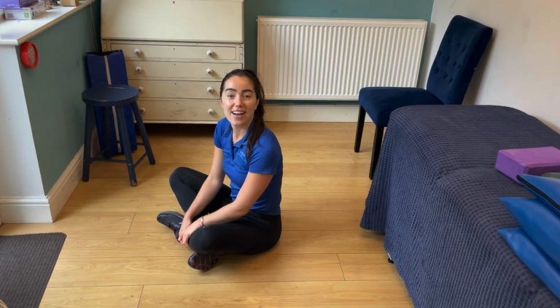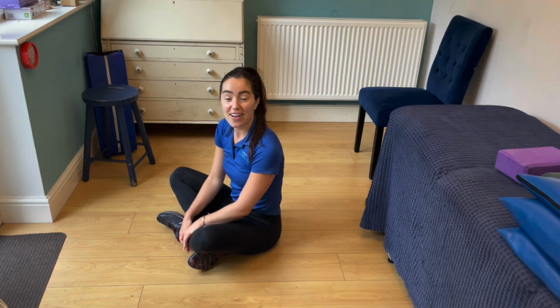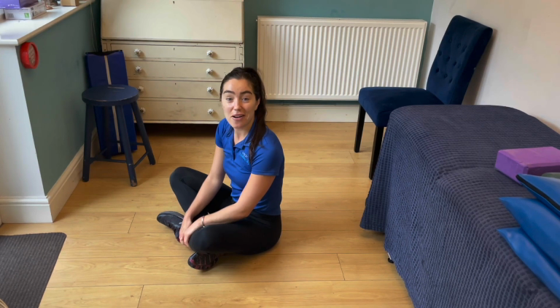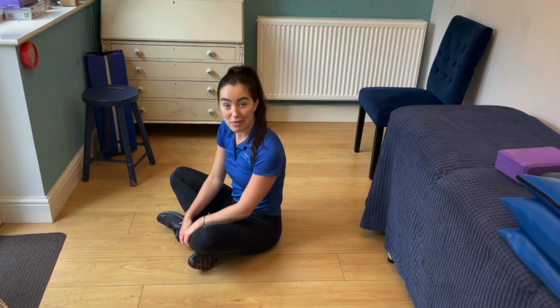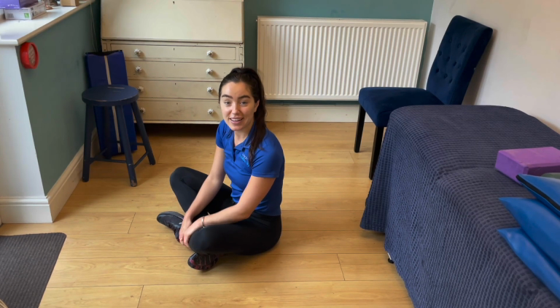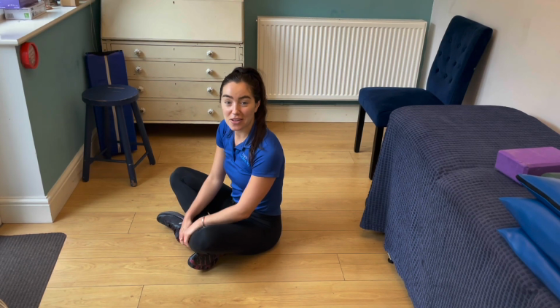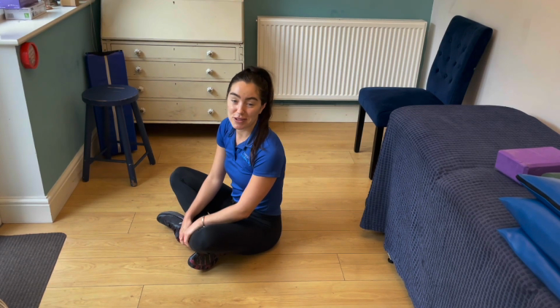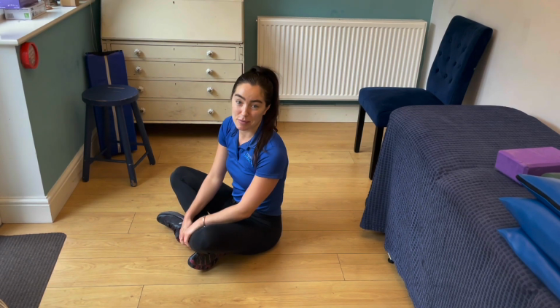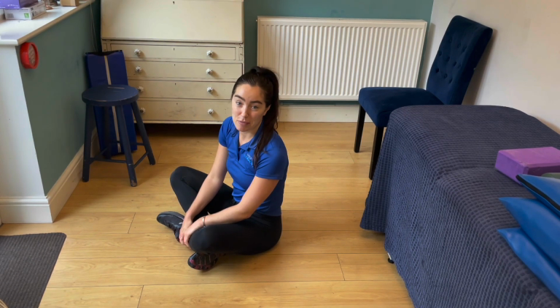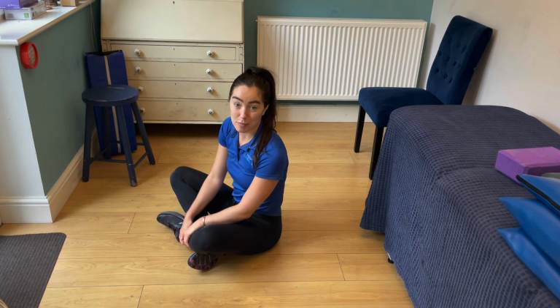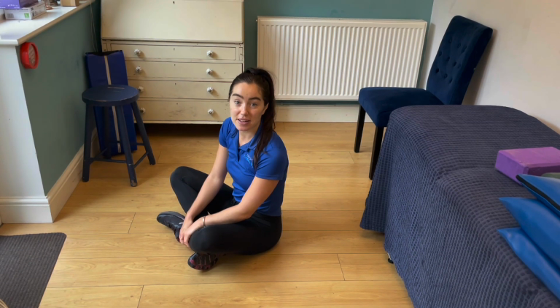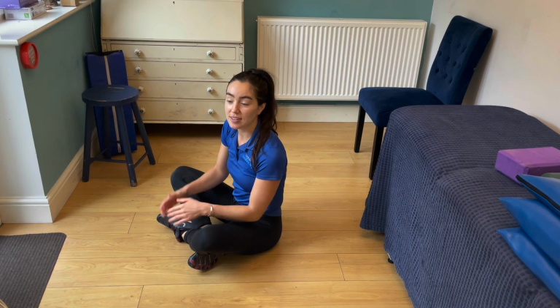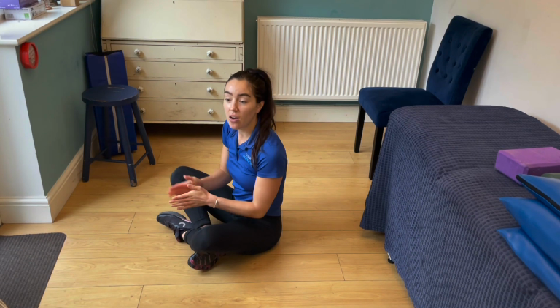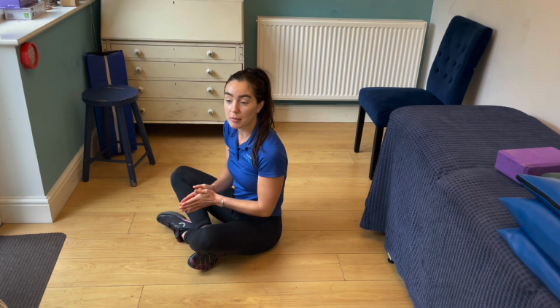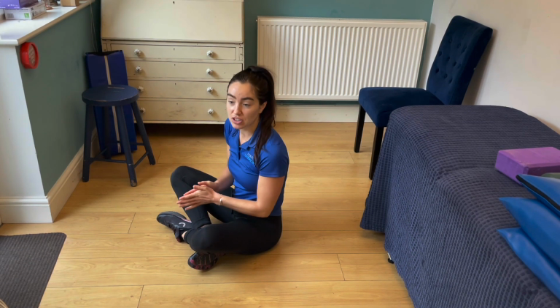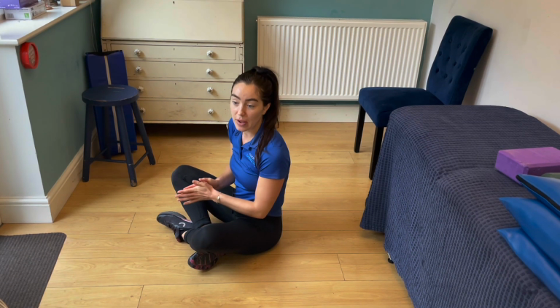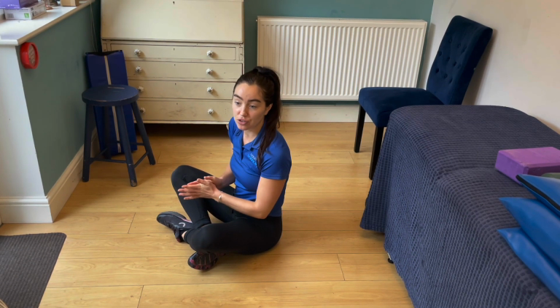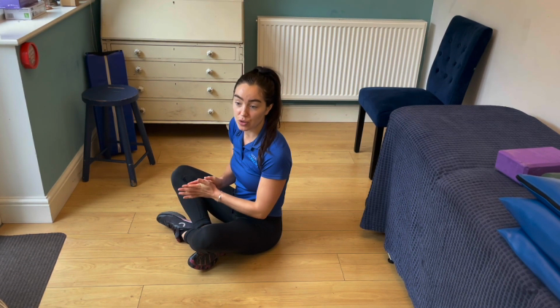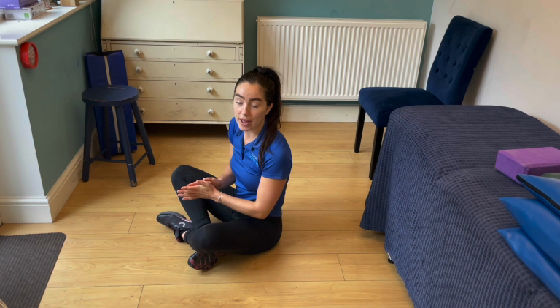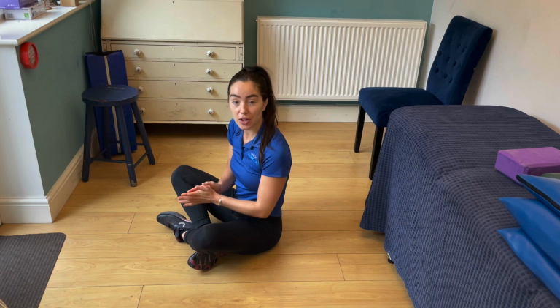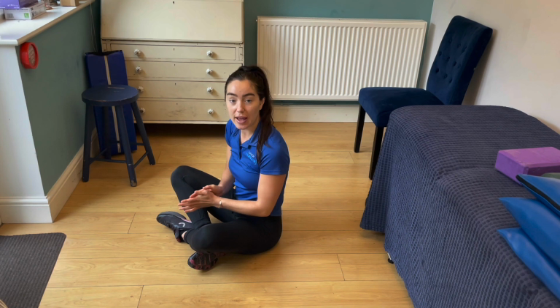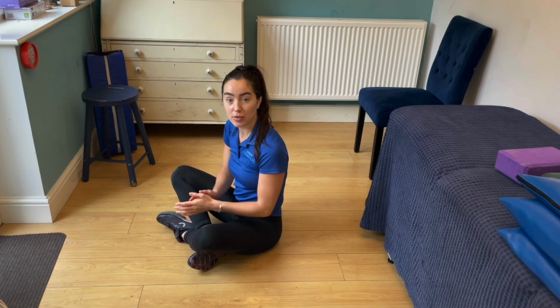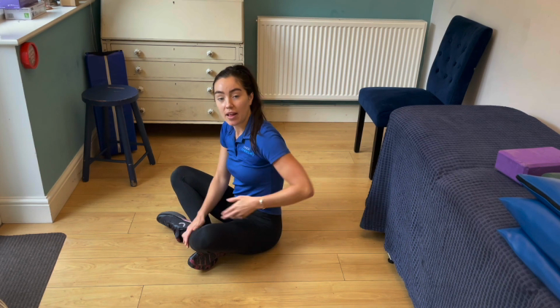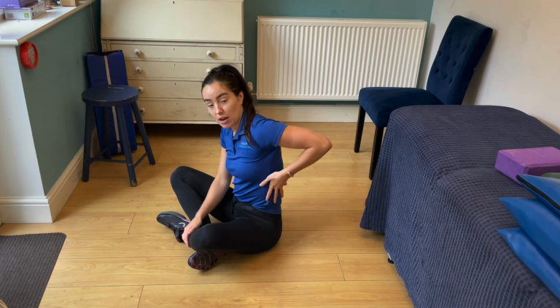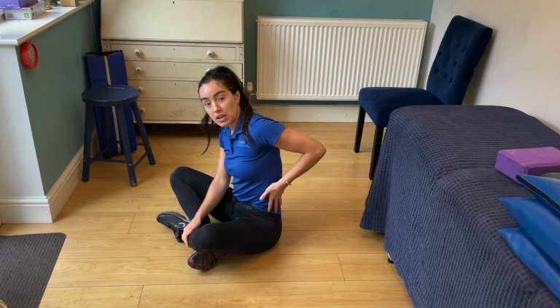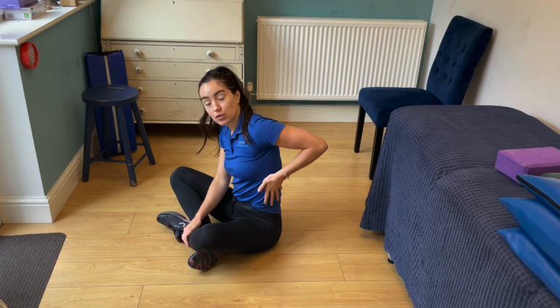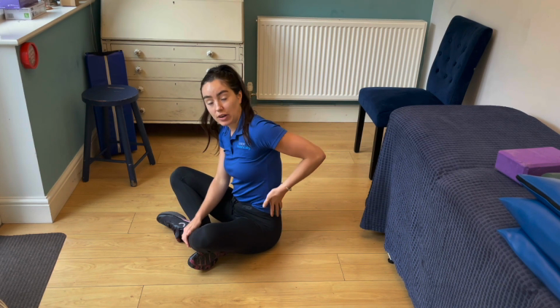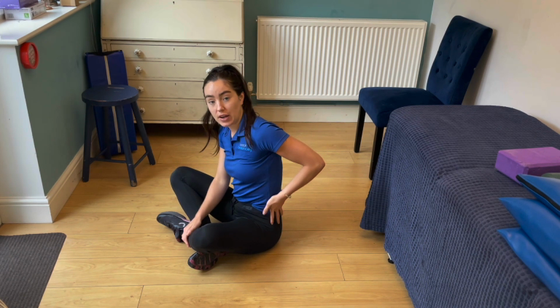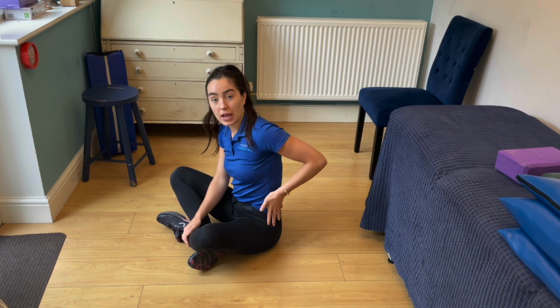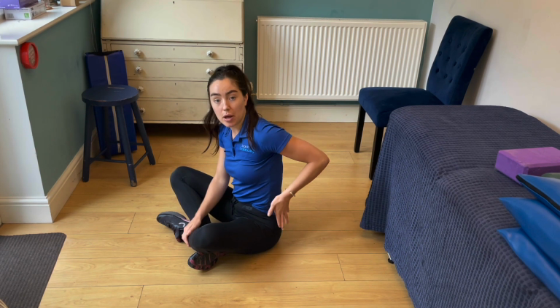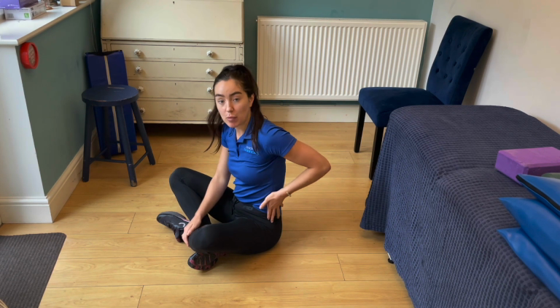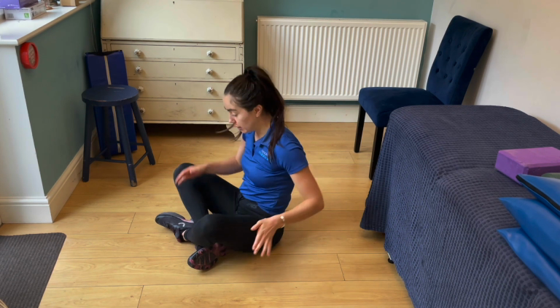Hi, I'm Megan and I'm the osteopath for Back to Balance. I'm going to show you how to do toe taps — they are really good for strengthening your obliques.